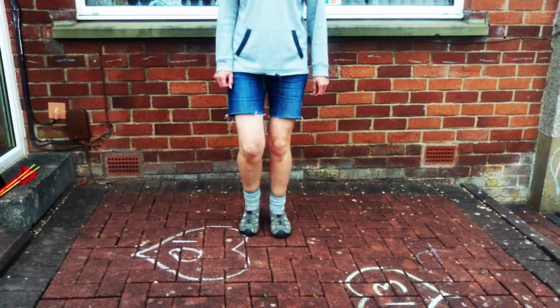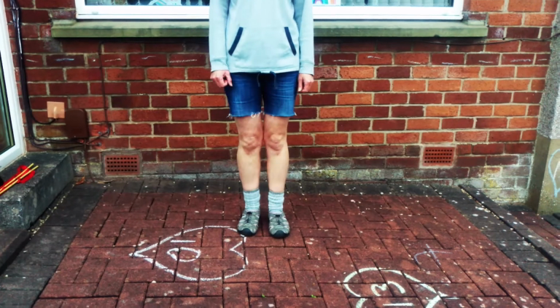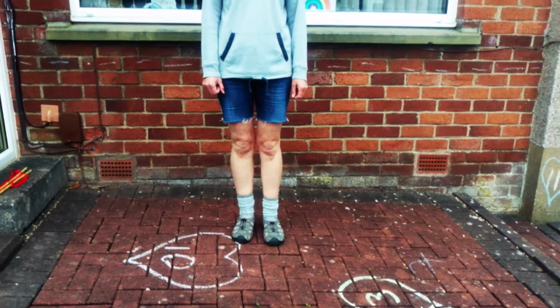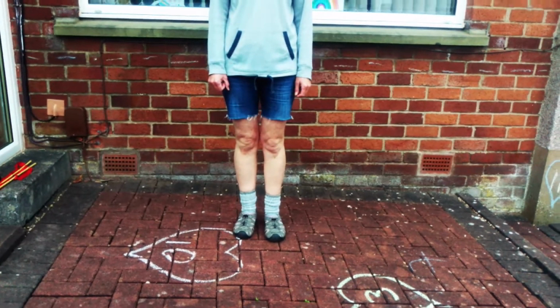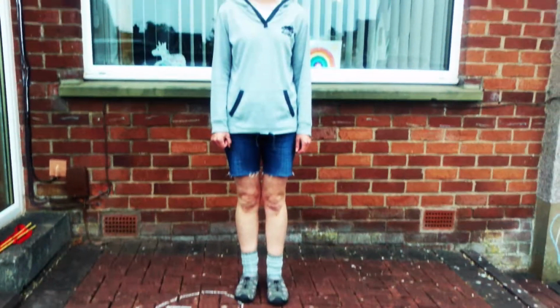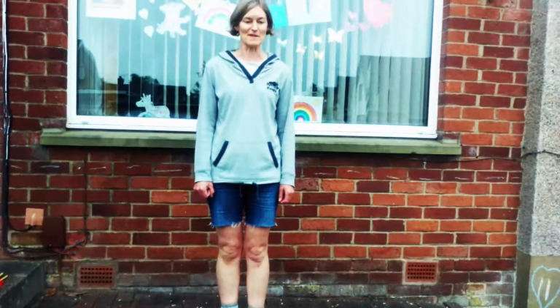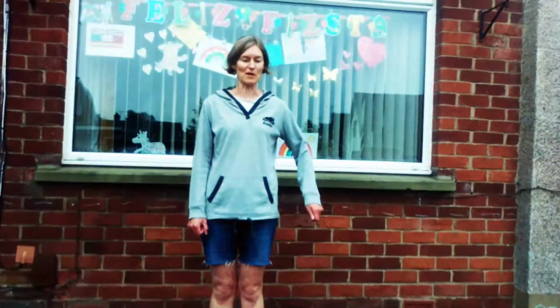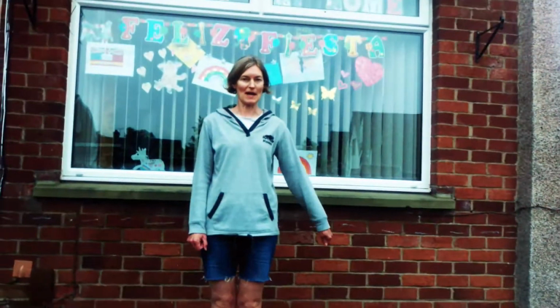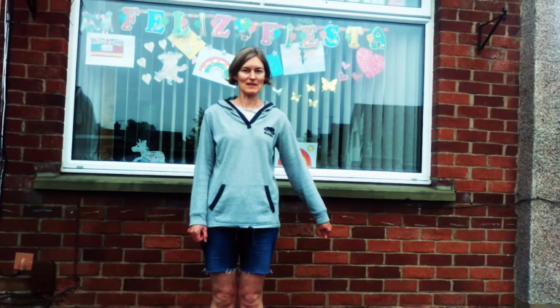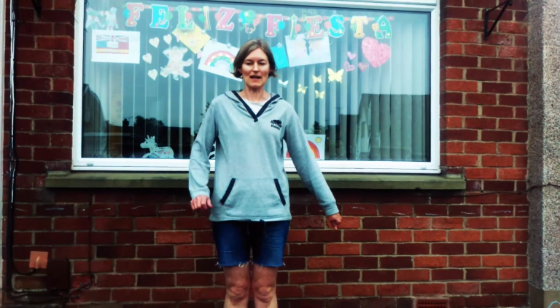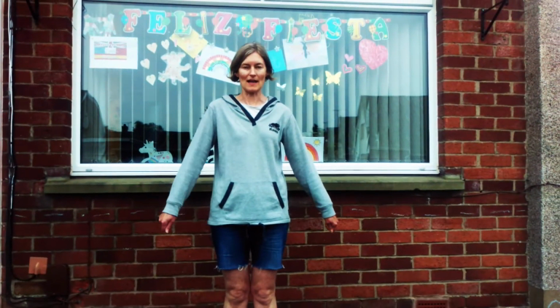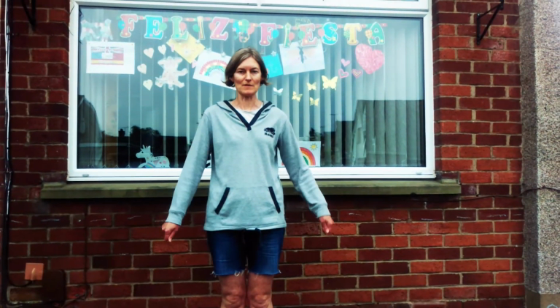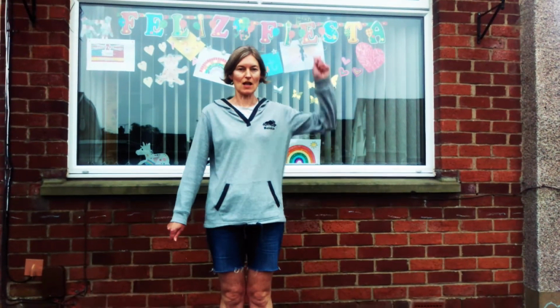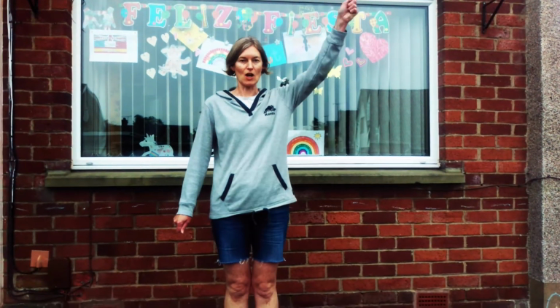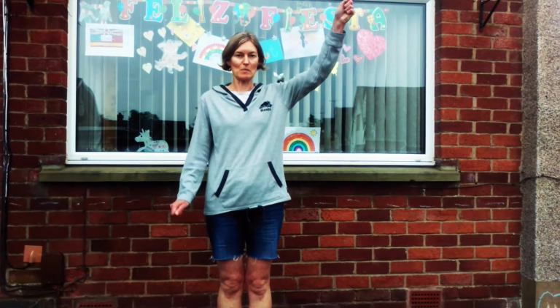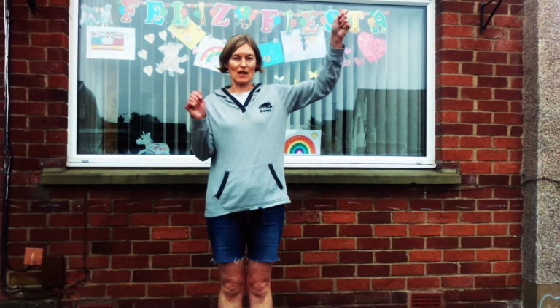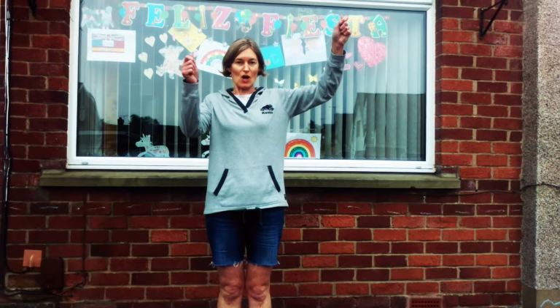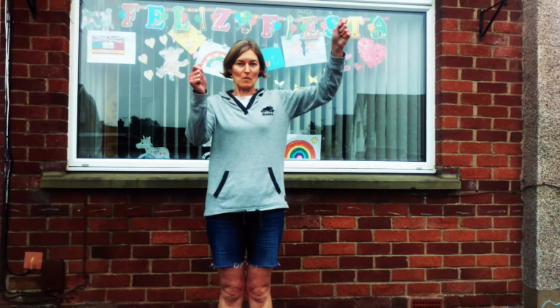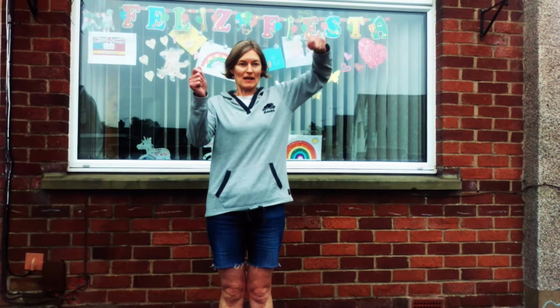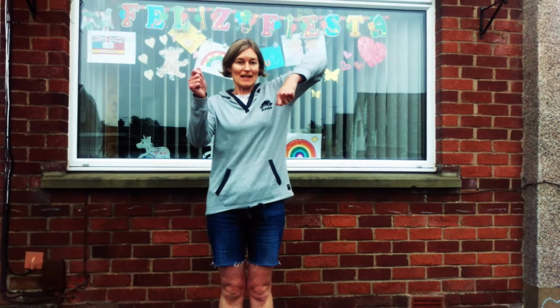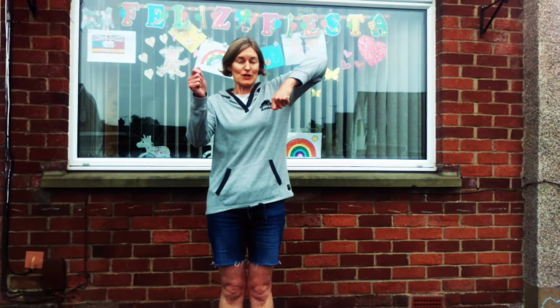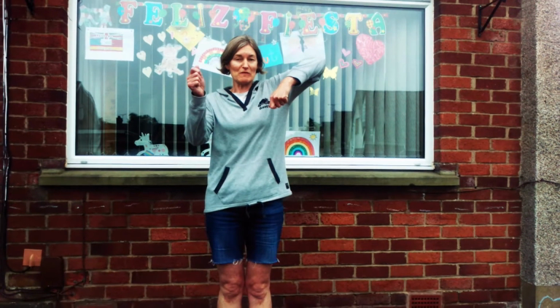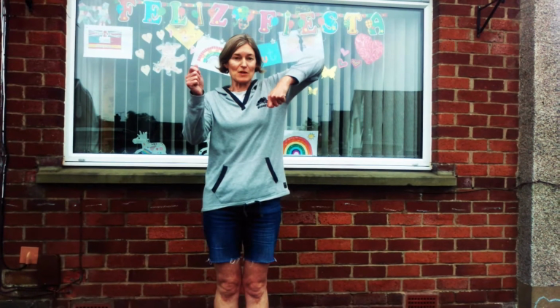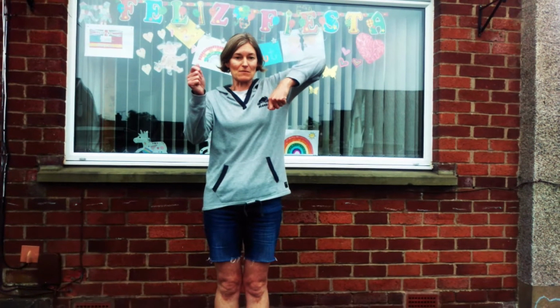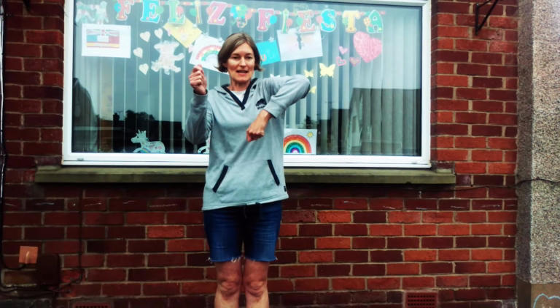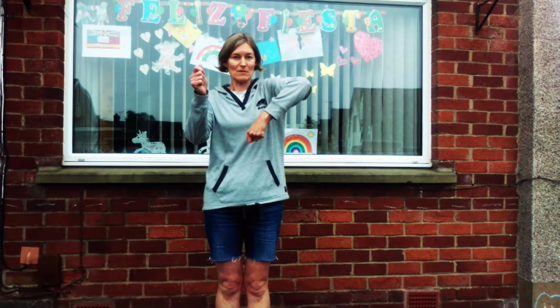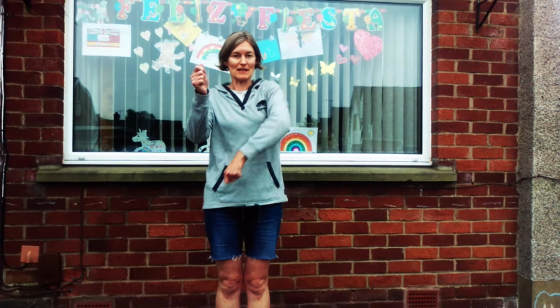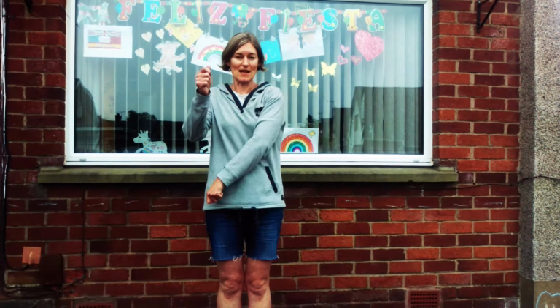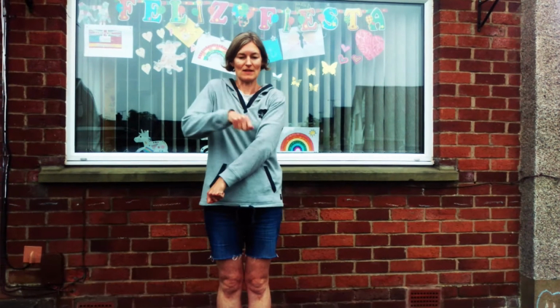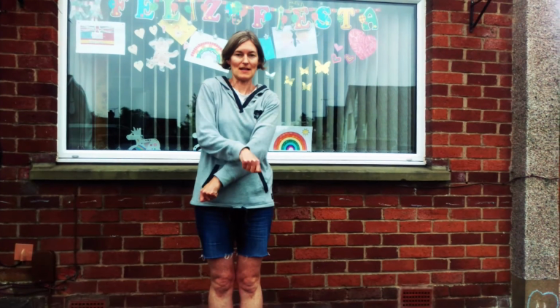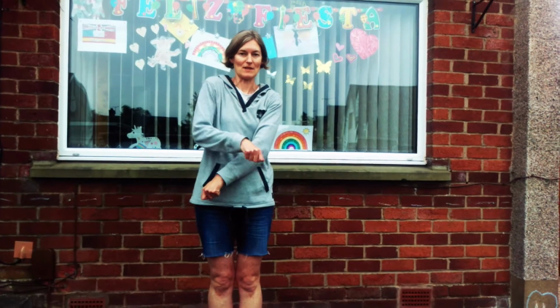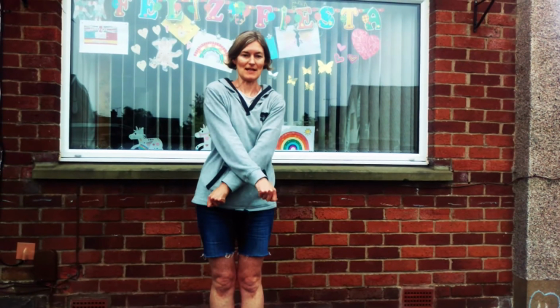And then we've got some arm movements, so we'll go out, out, up, up, and then two movements to go down: down, down, down, down.